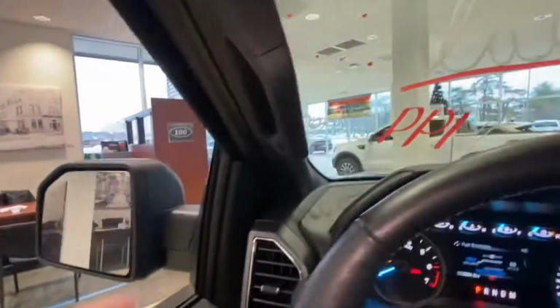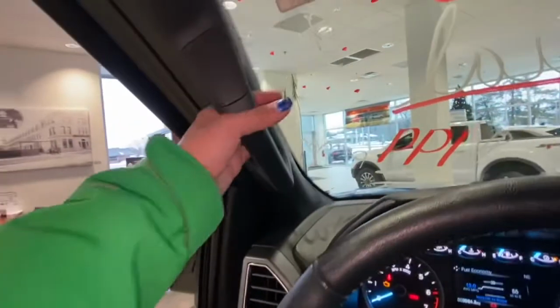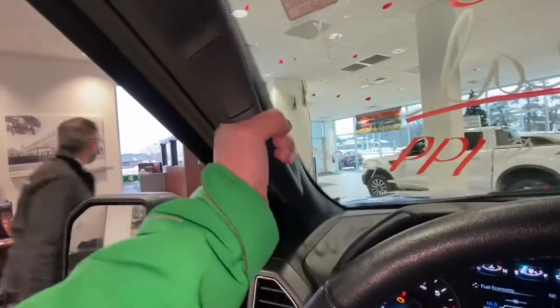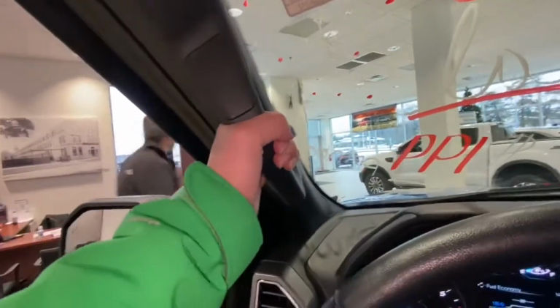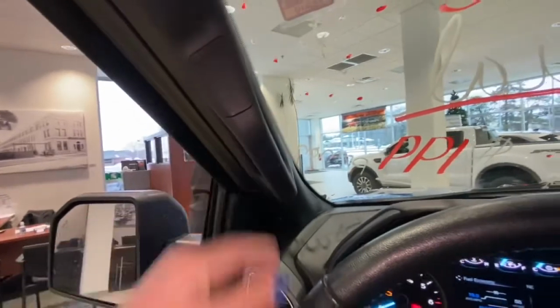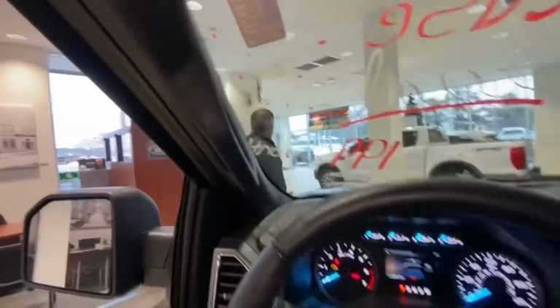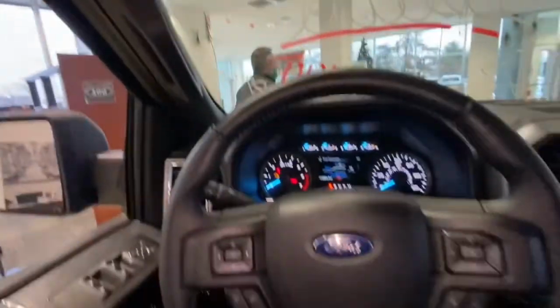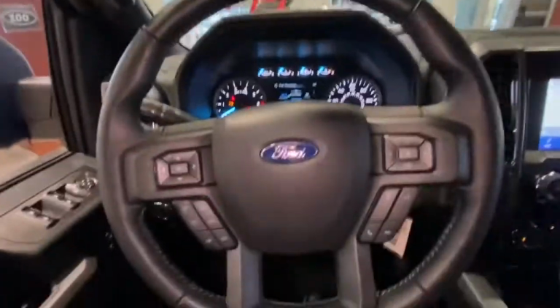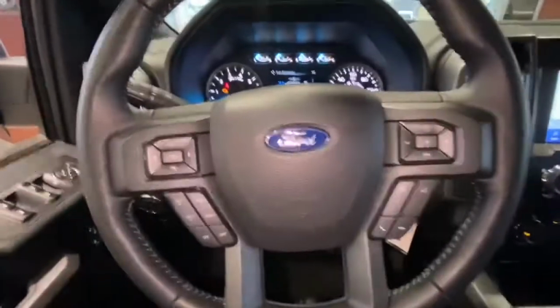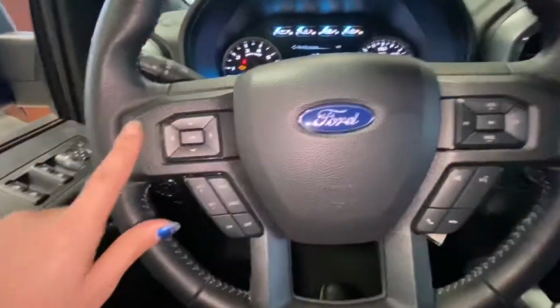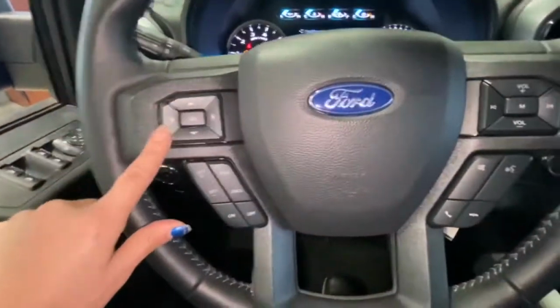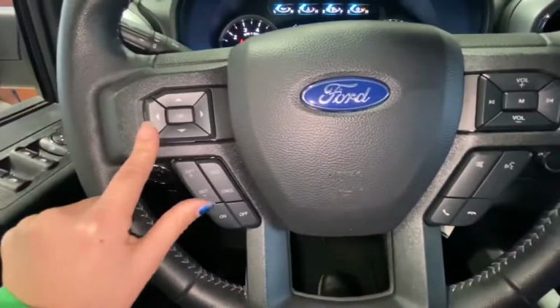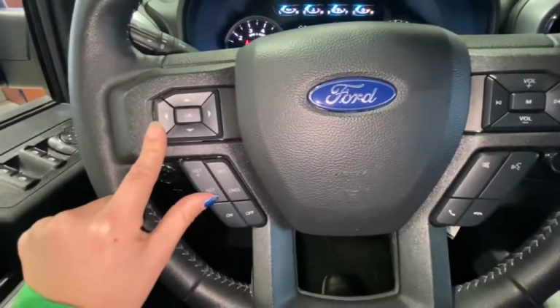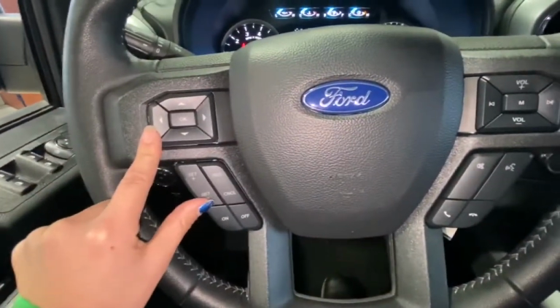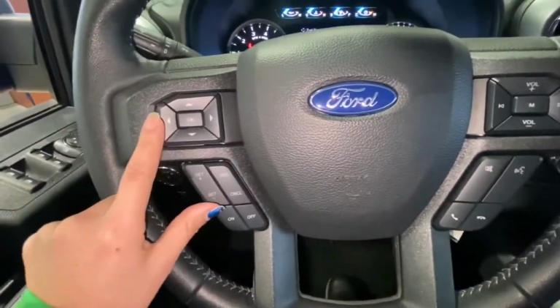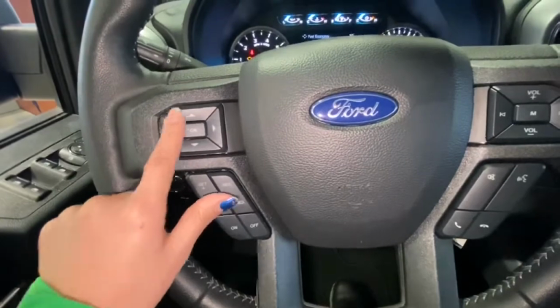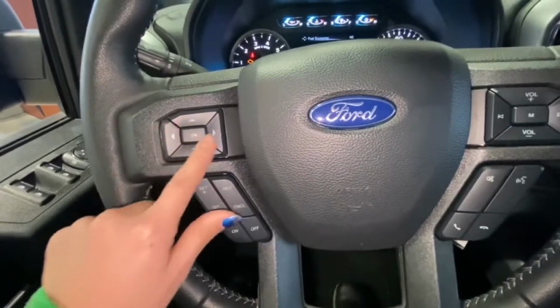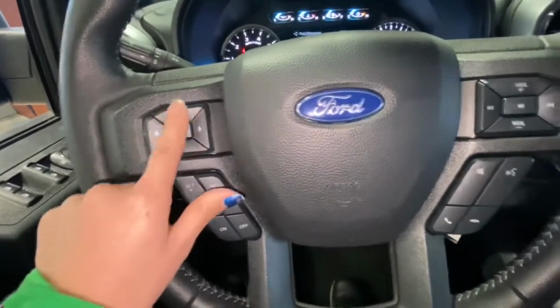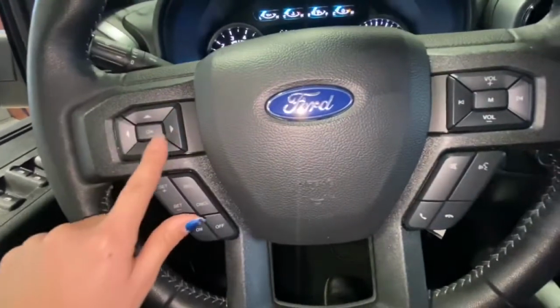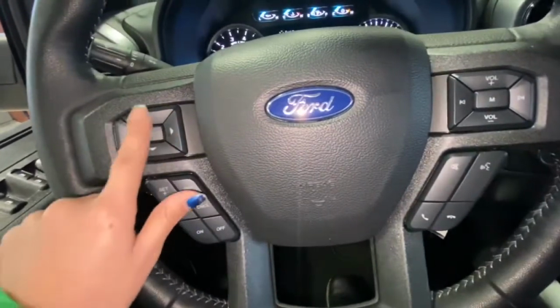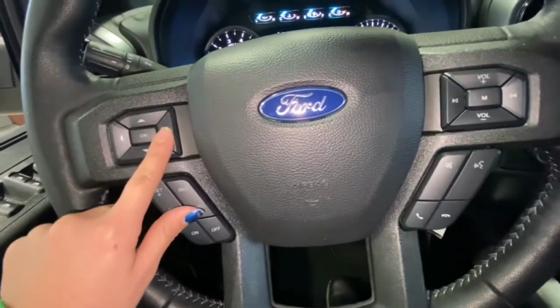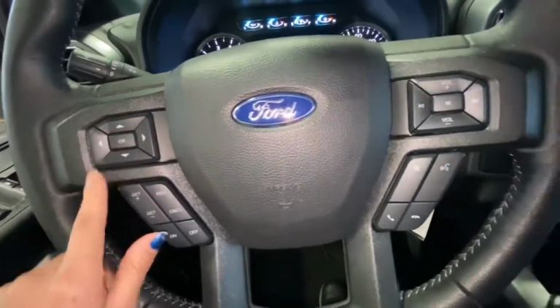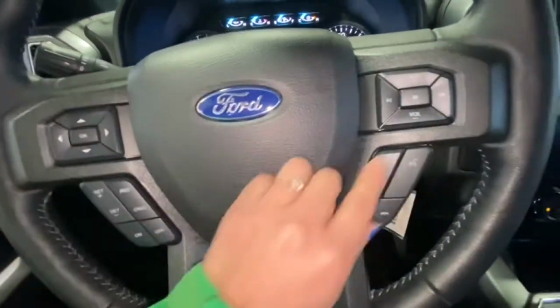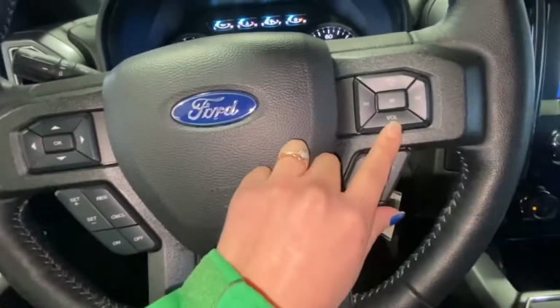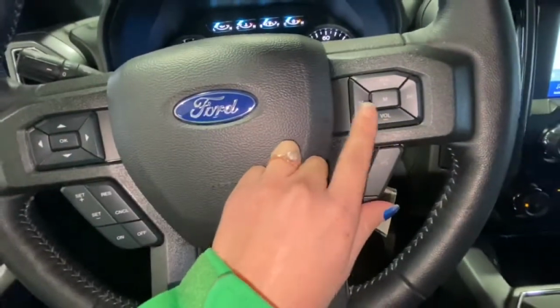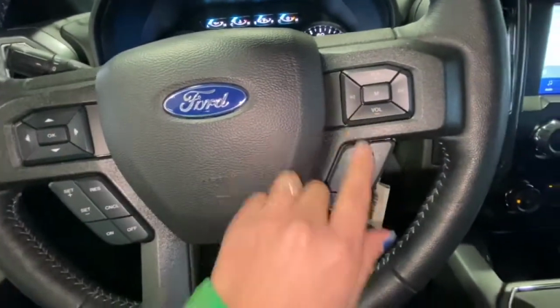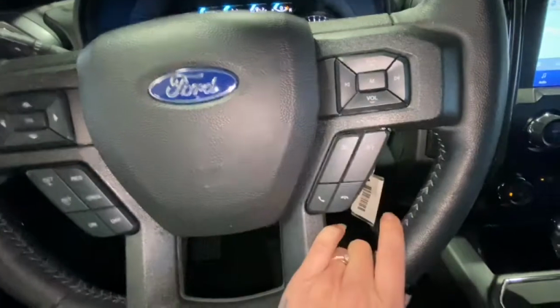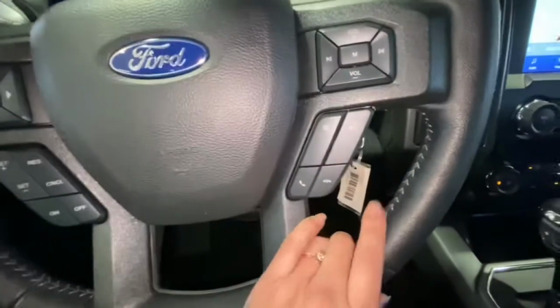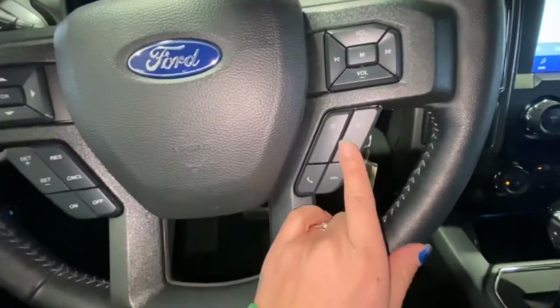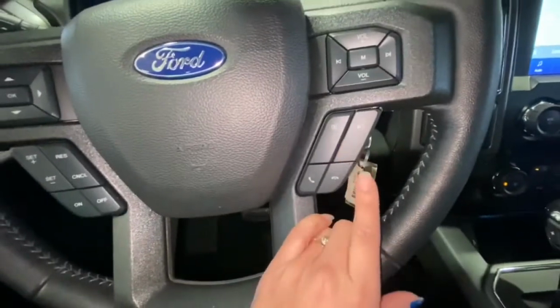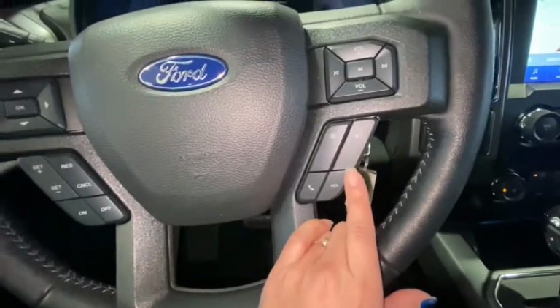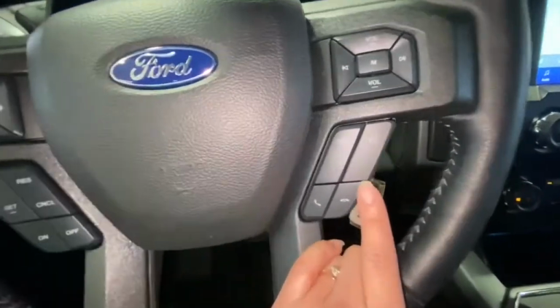You also have the handle right here for support to get inside the truck. Here on the steering wheel, you have cruise control. You can manage your dashboard using these buttons here, manage your volume on the steering wheel, and also talk on the phone hands-free.